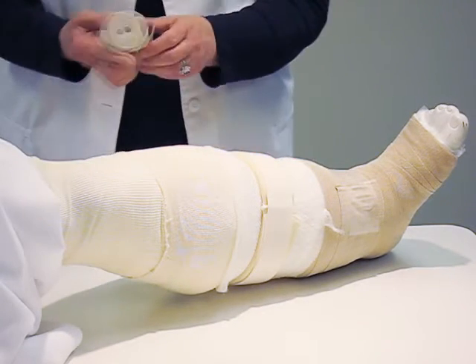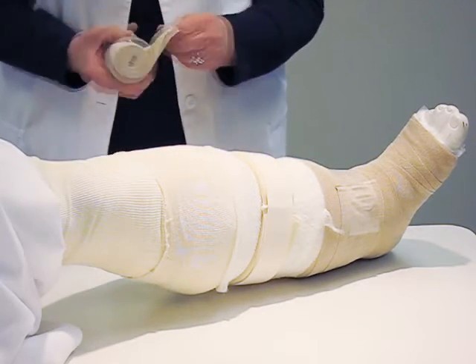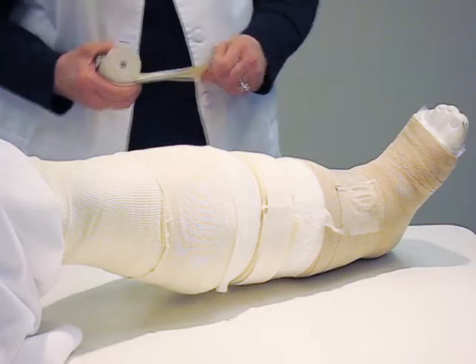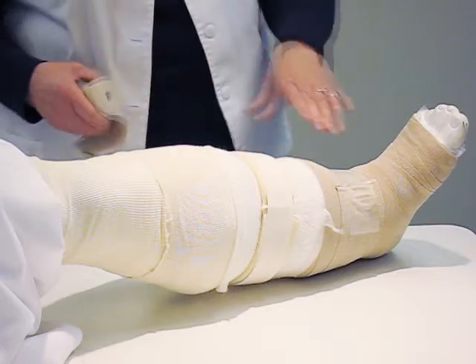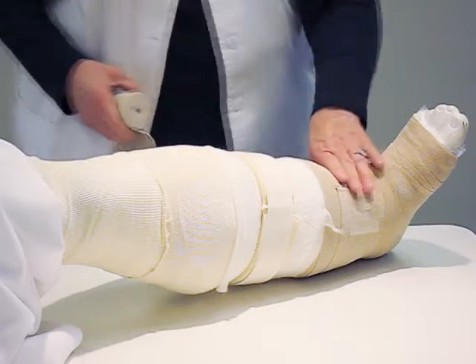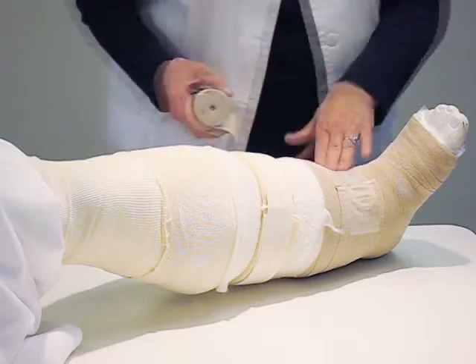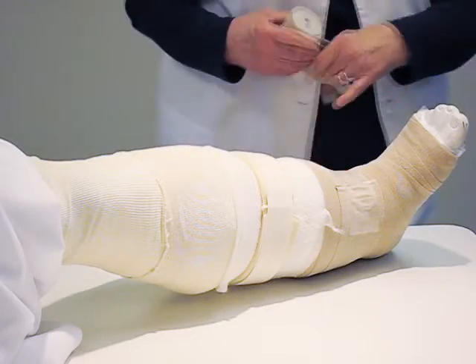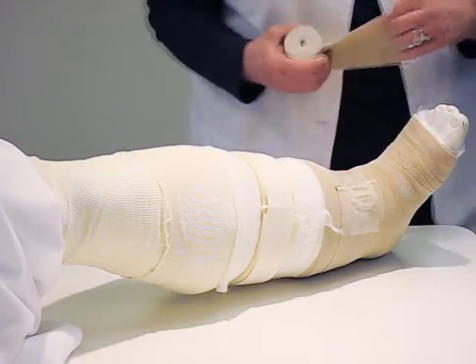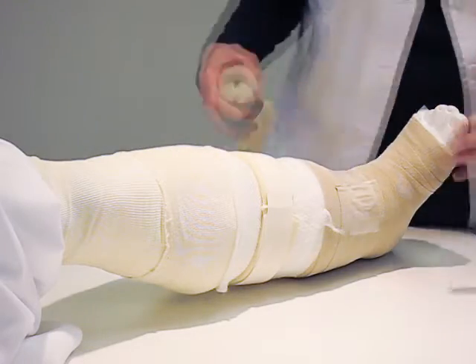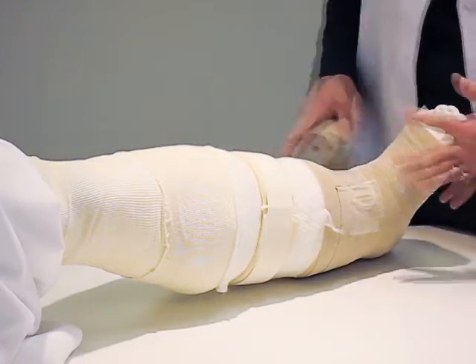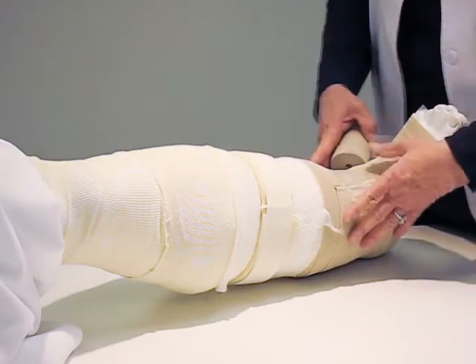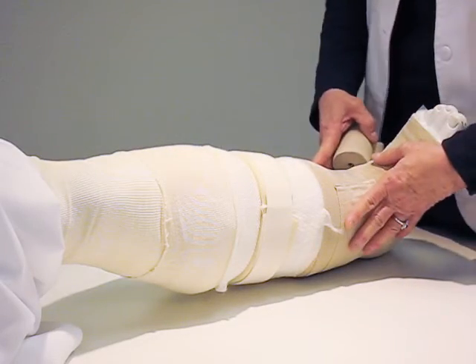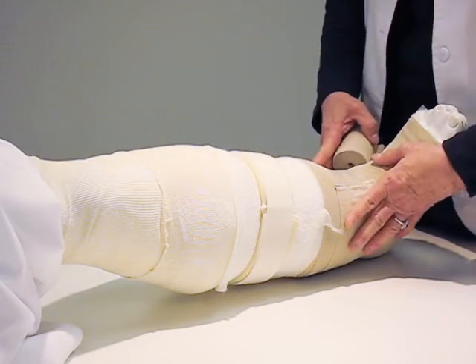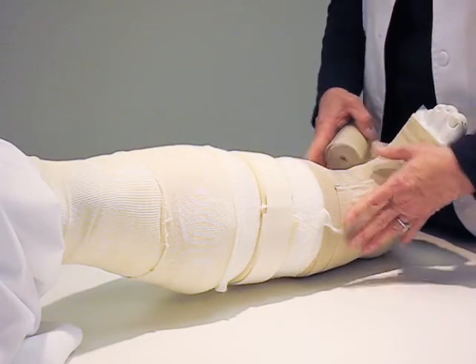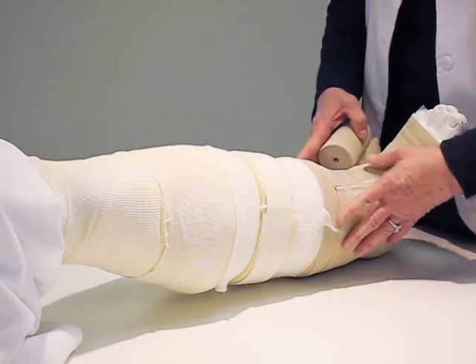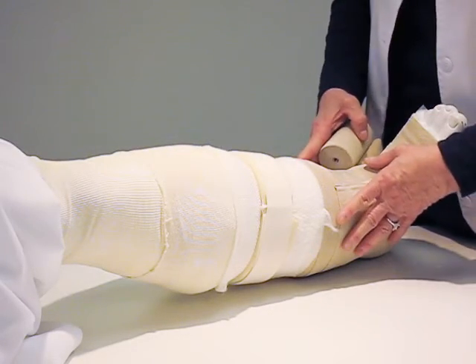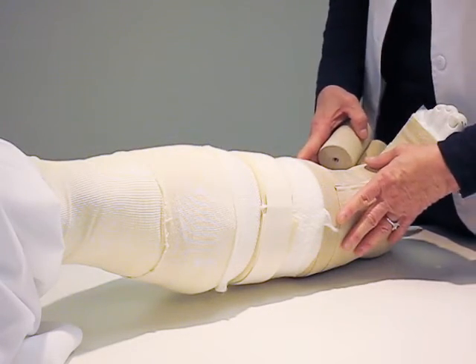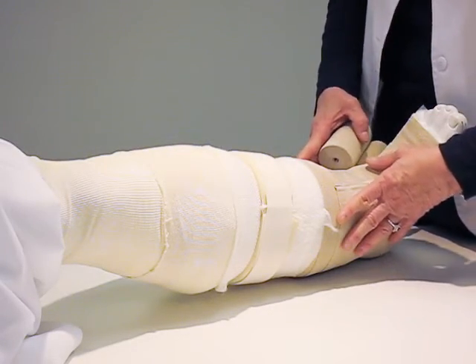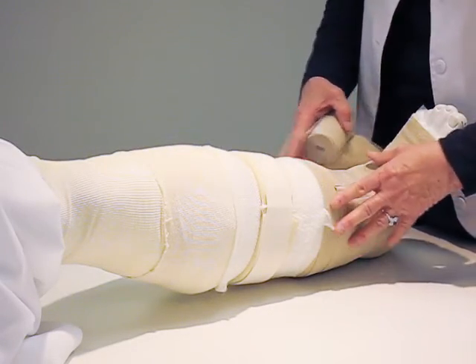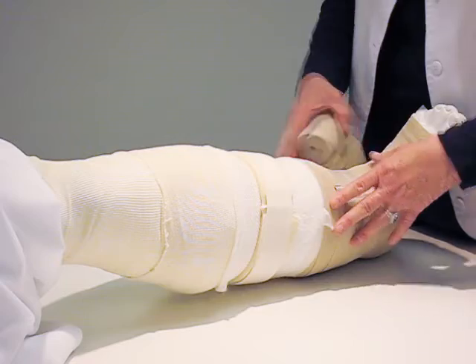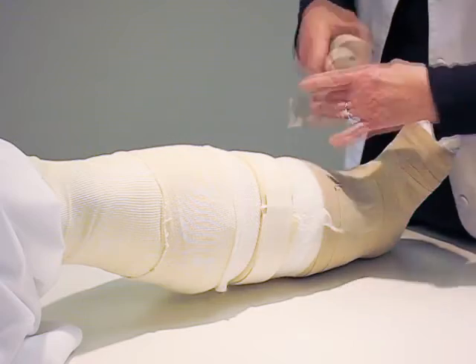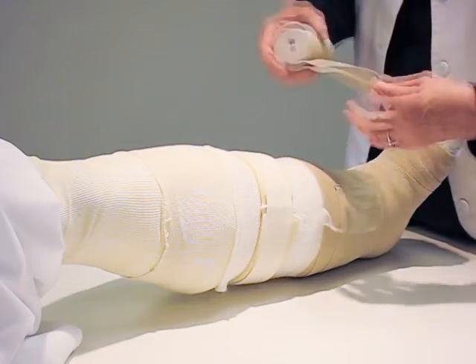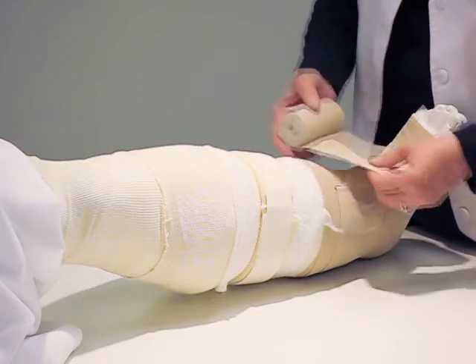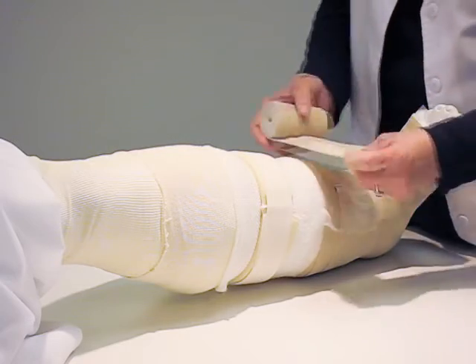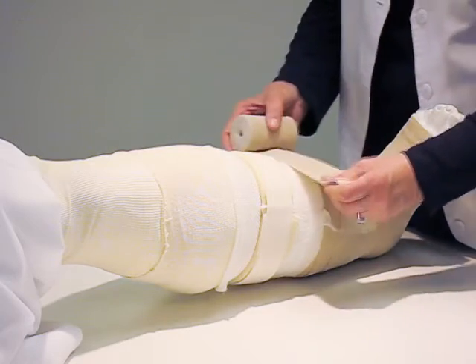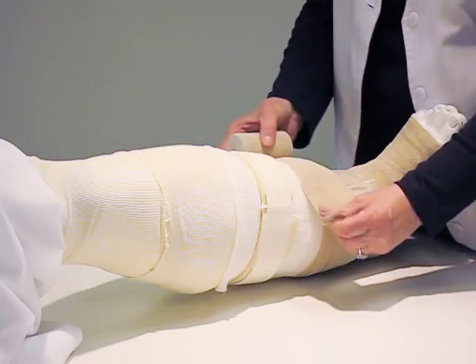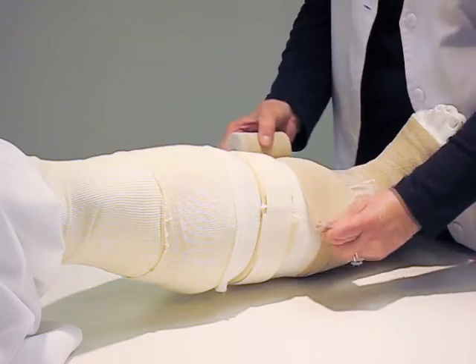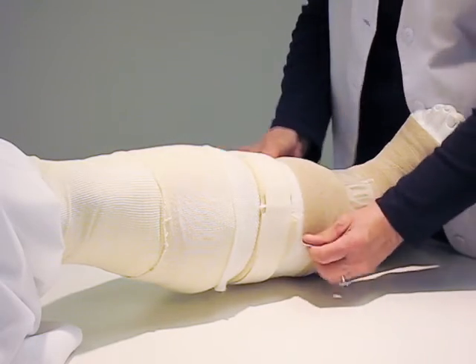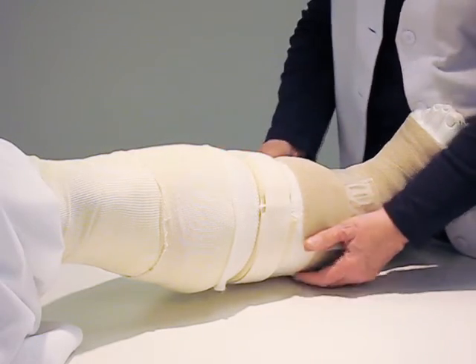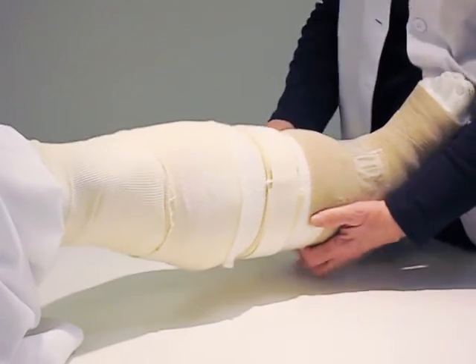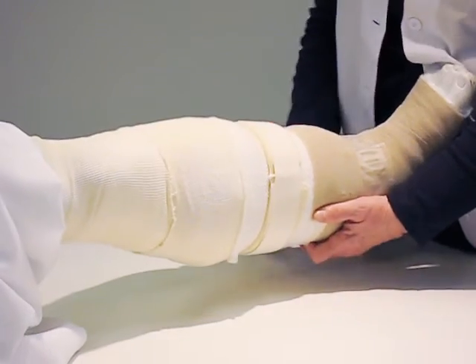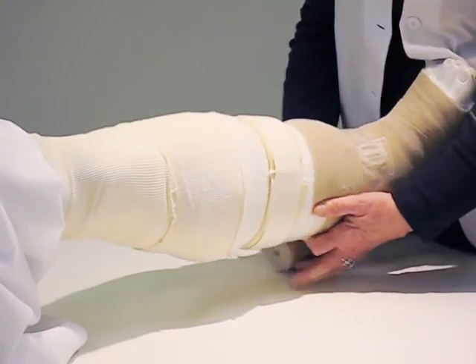The uniform surface will allow the wrap to work properly and encourage the flow of lymph fluid out of the affected limb. Without the beneficial support provided by both forms of compression, lymphedema physical therapy treatment would not be possible.